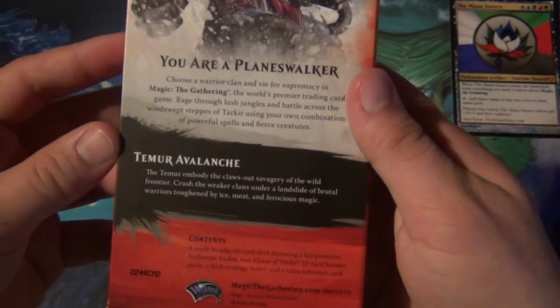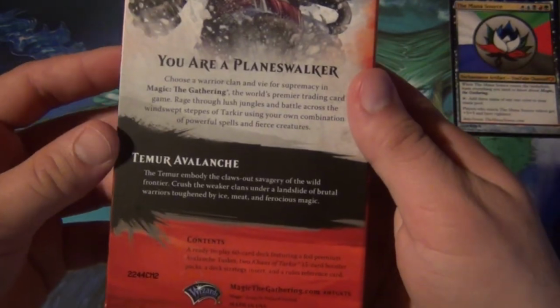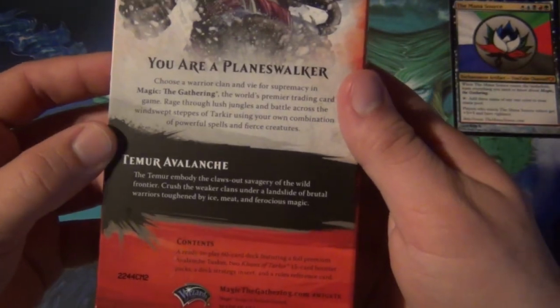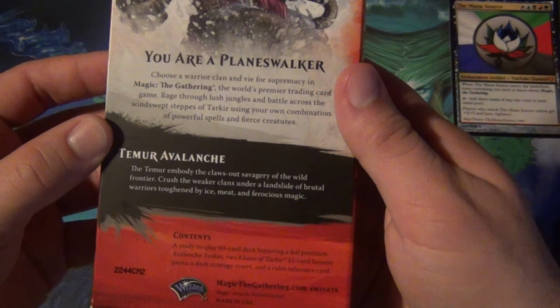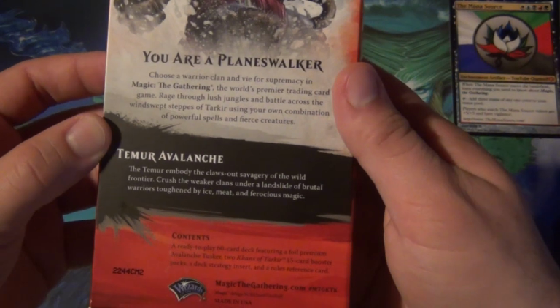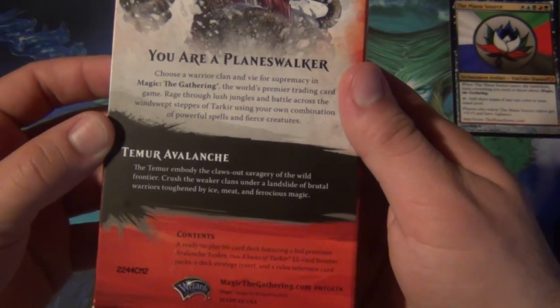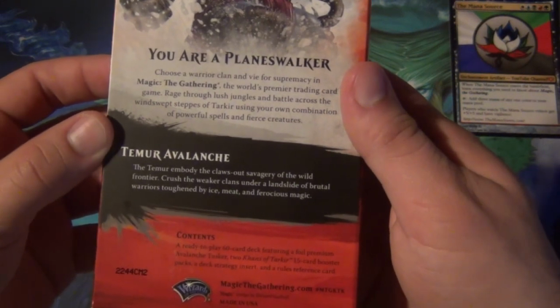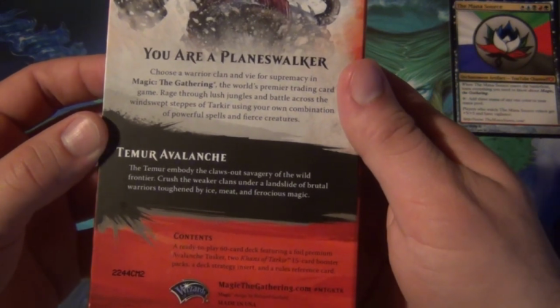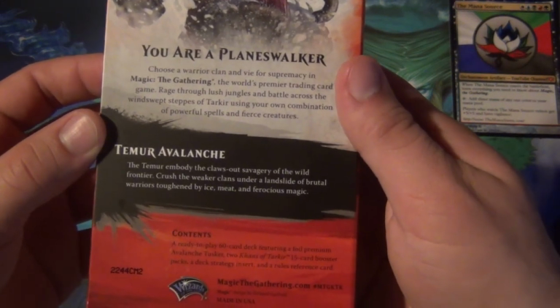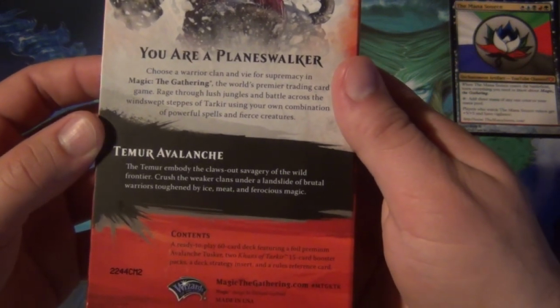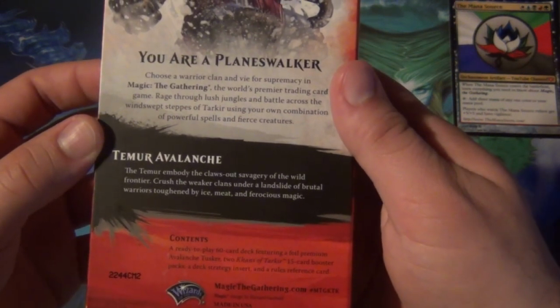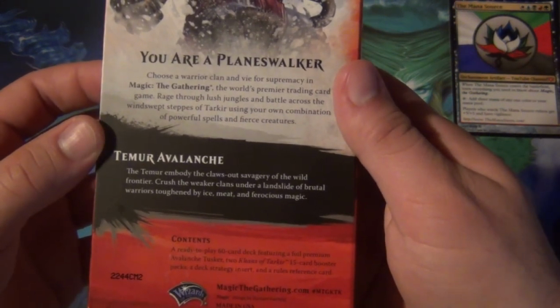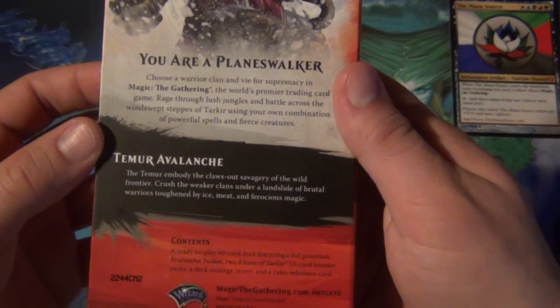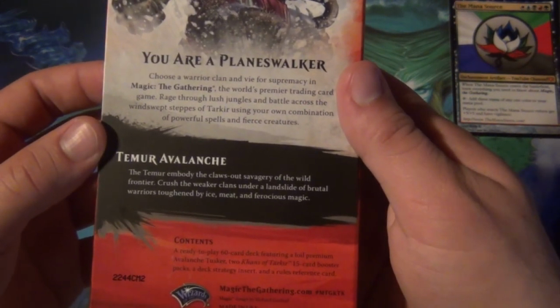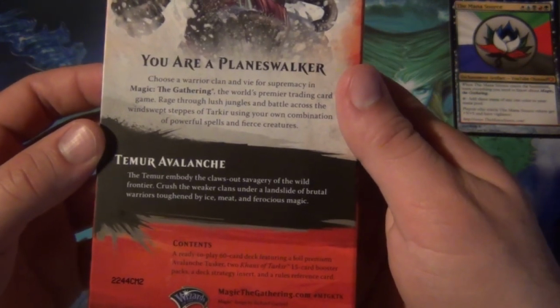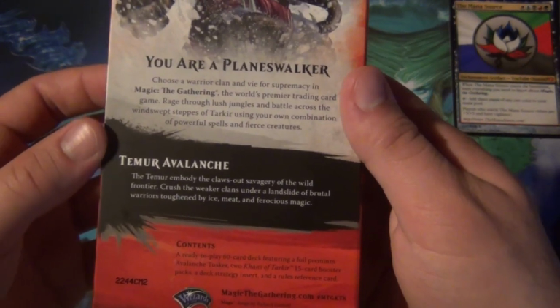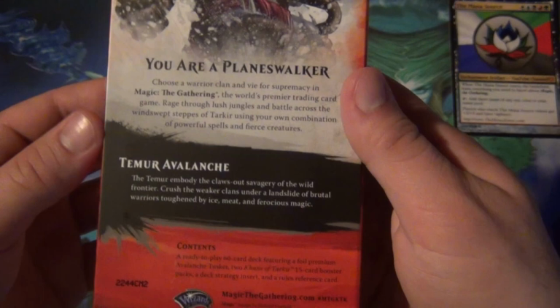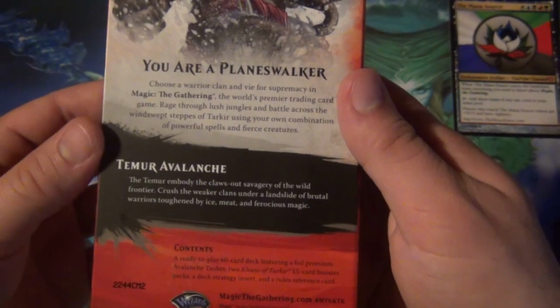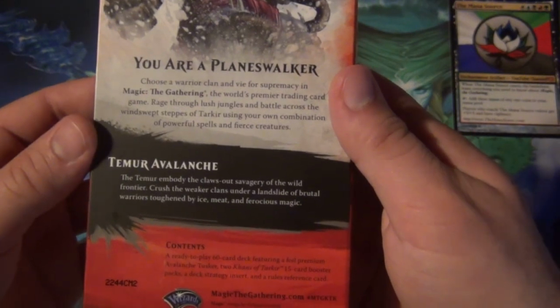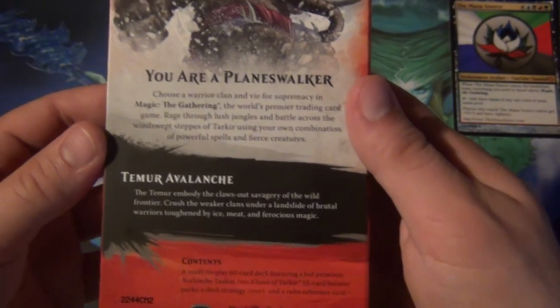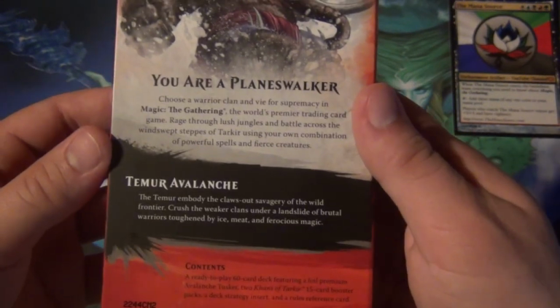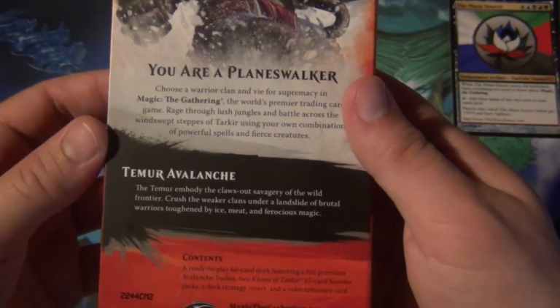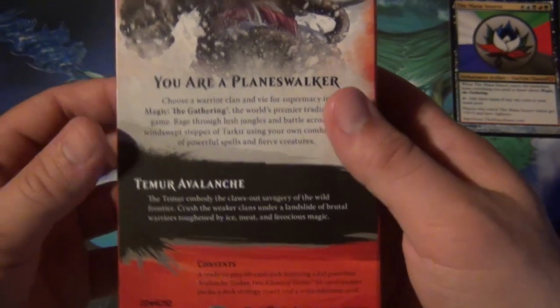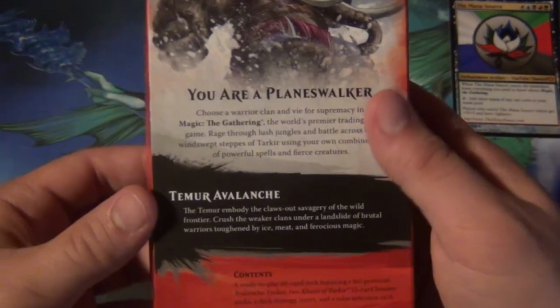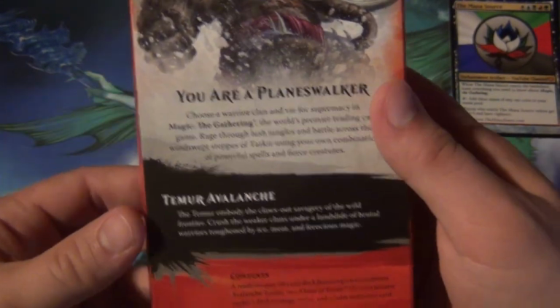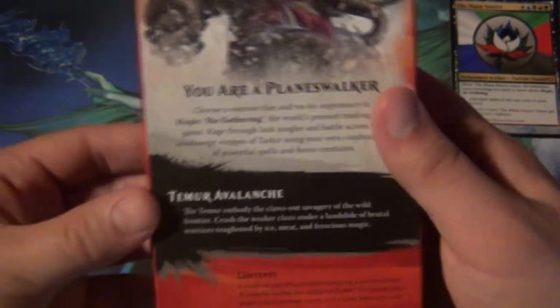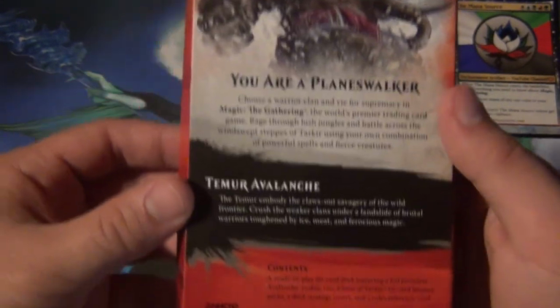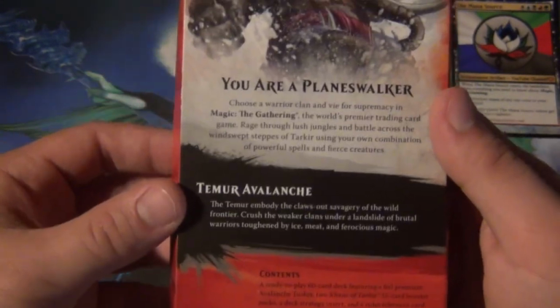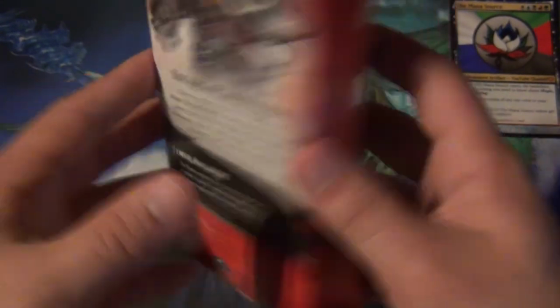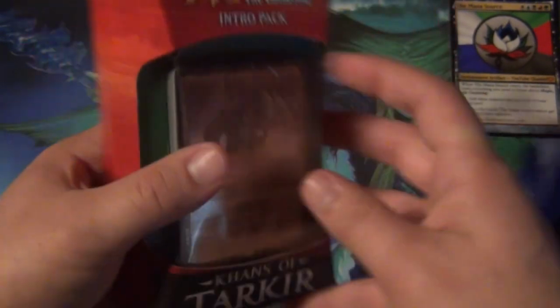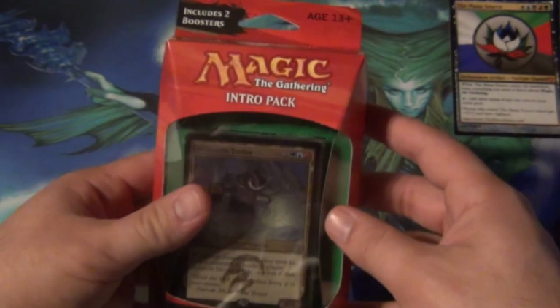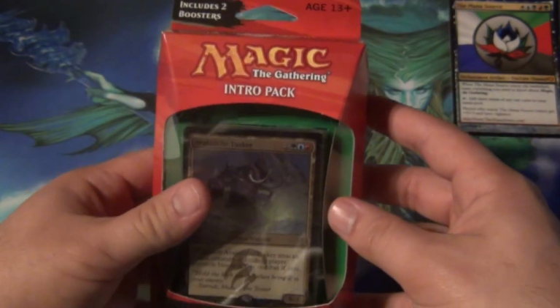The Temur: invited to claws-out savagery of the wild frontier, crush the weak clans under a landslide of brutal warriors, toughened by ice, meat, and ferocious magic. I like that they're toughened by meat. That's great.